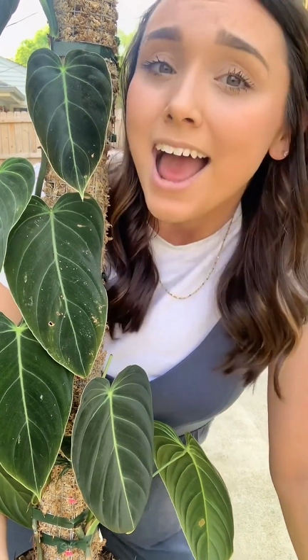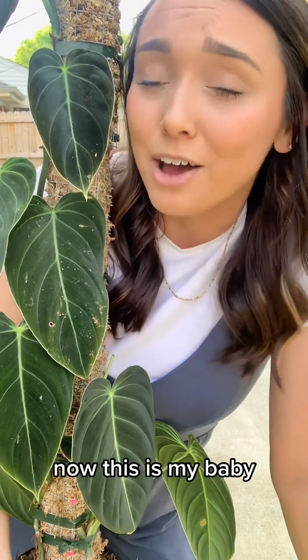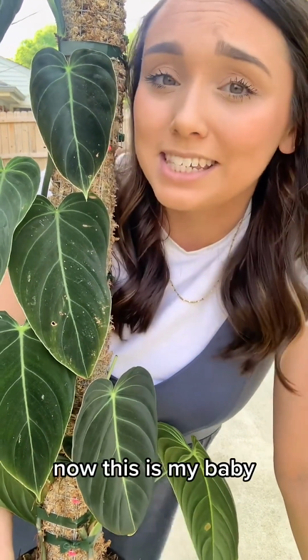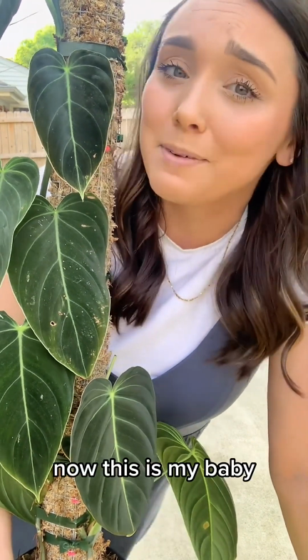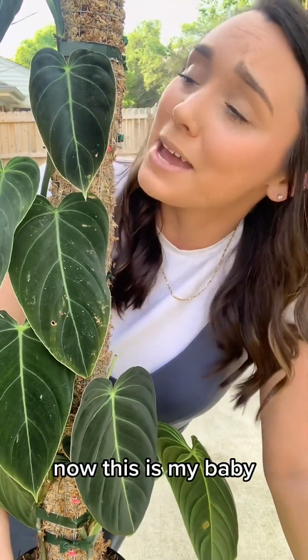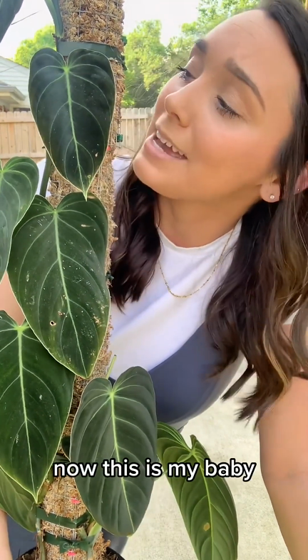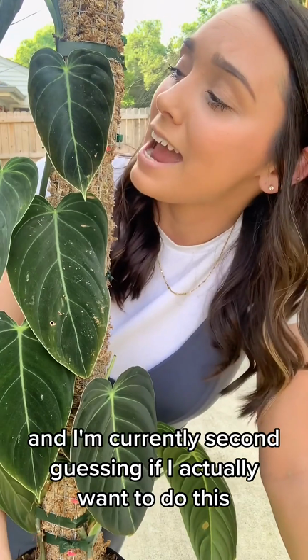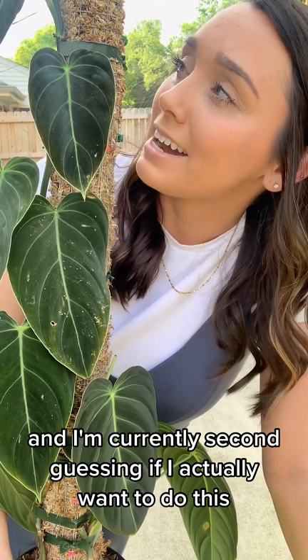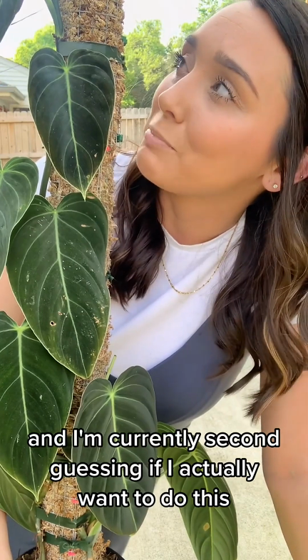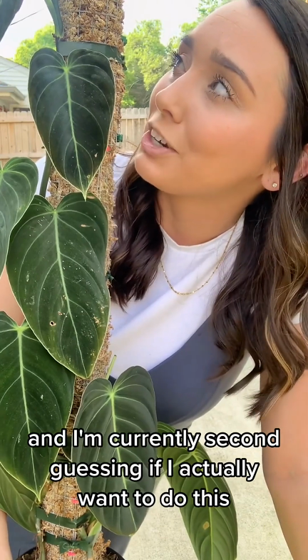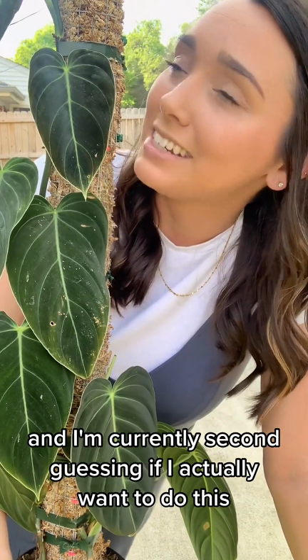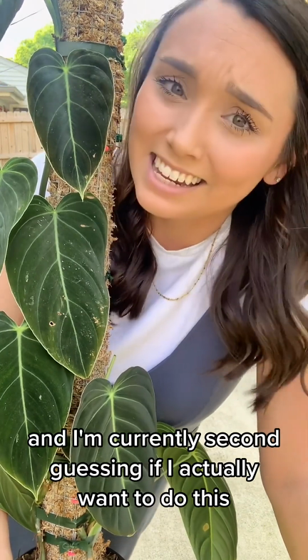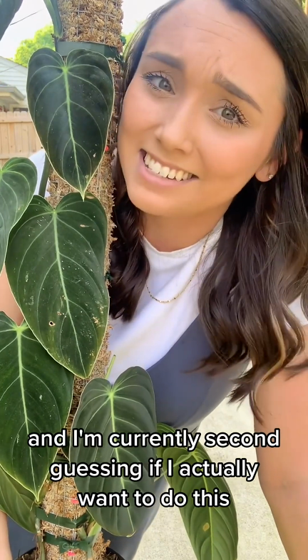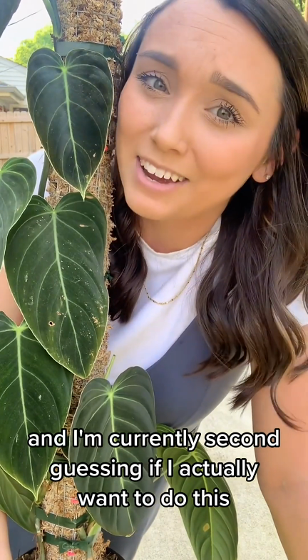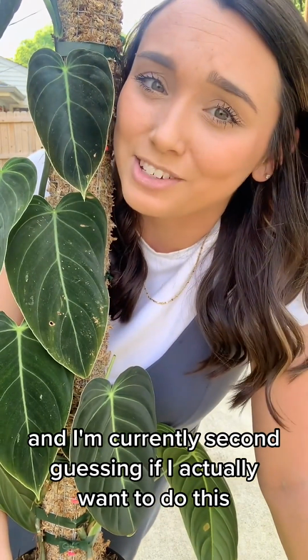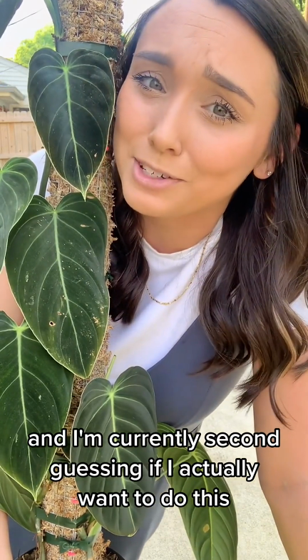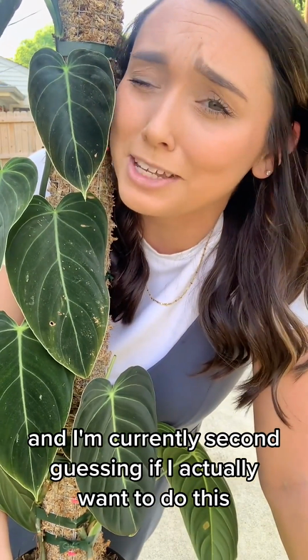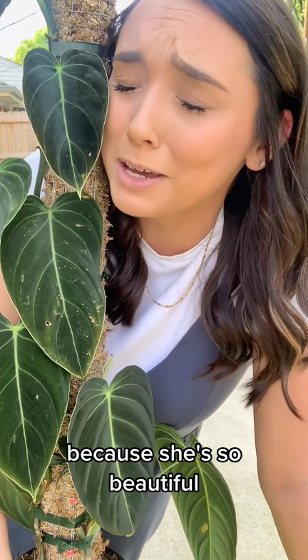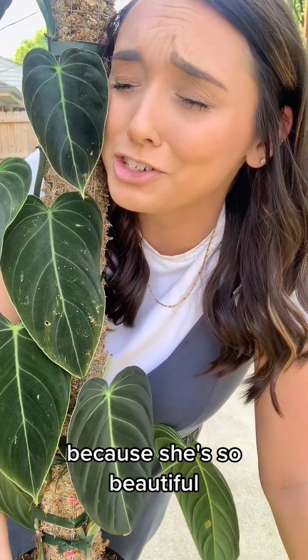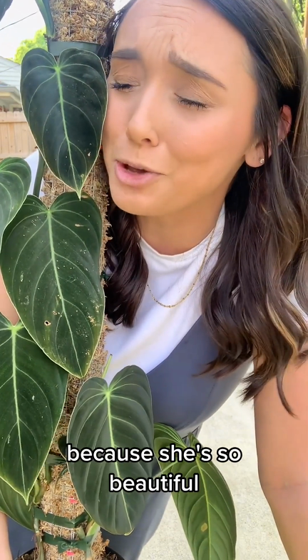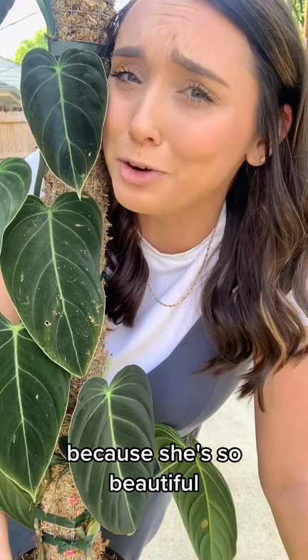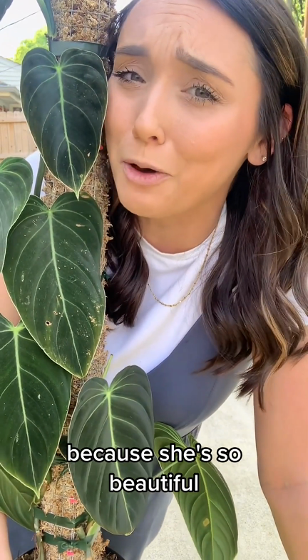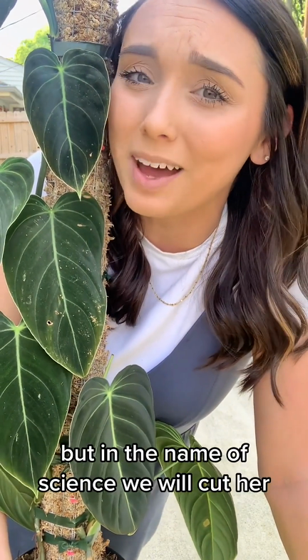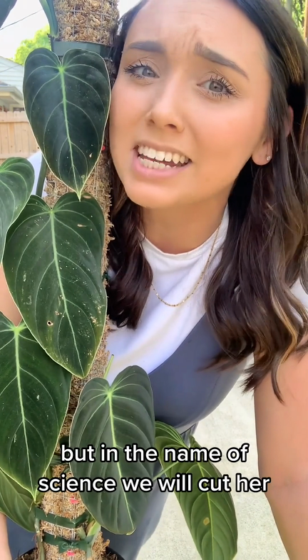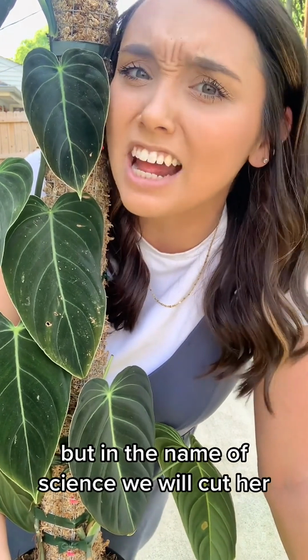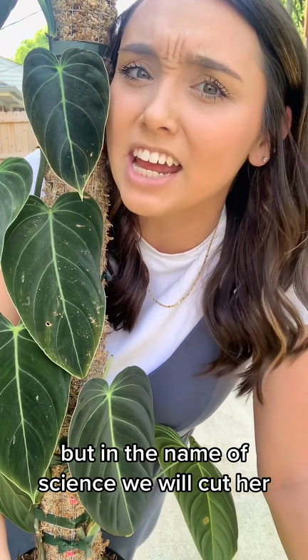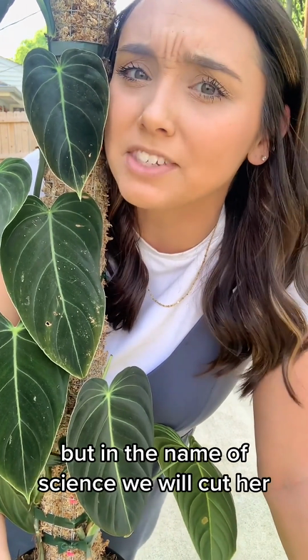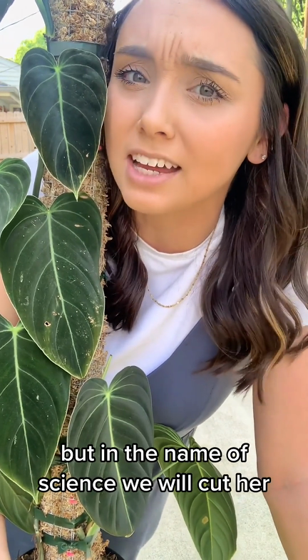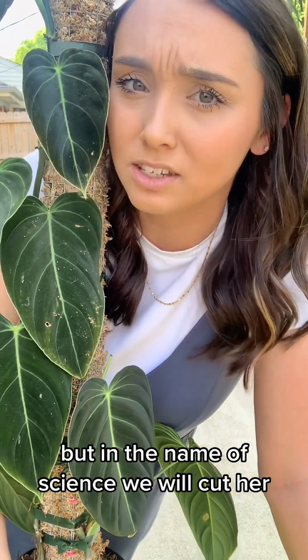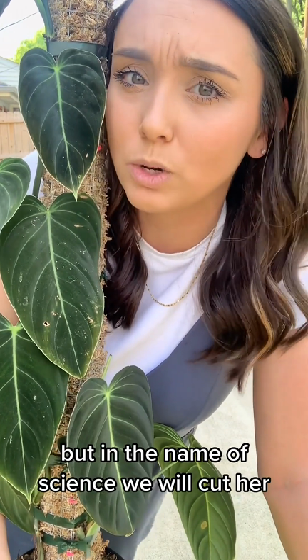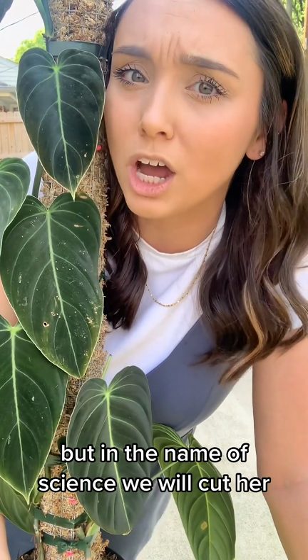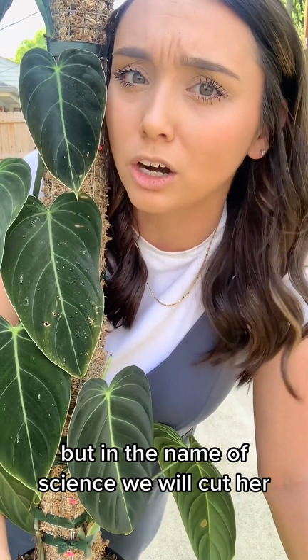Now, this is my baby, and I'm currently second-guessing if I actually want to do this because she's so beautiful — but in the name of science, we will cut her.